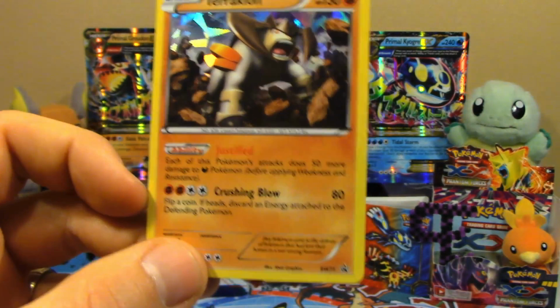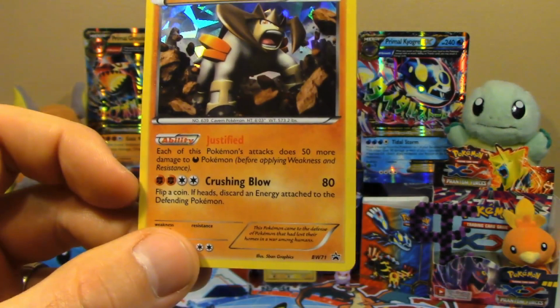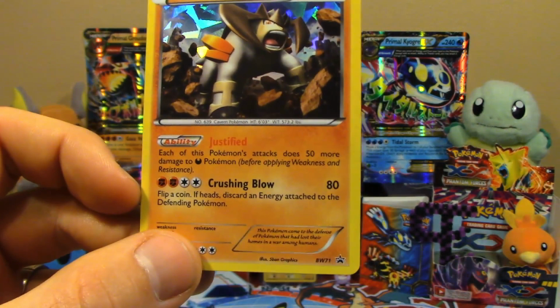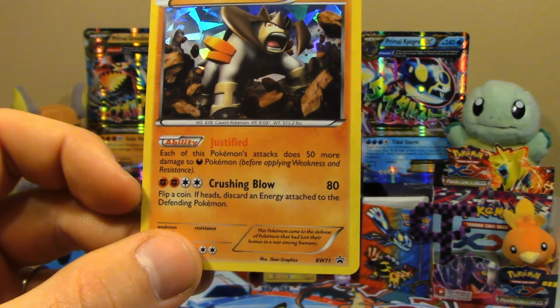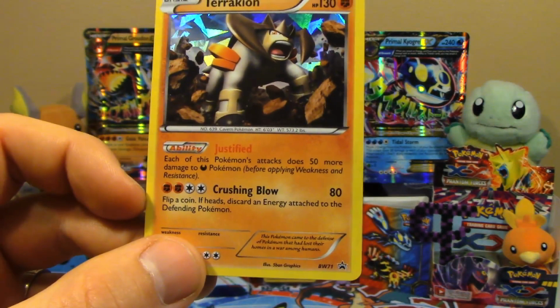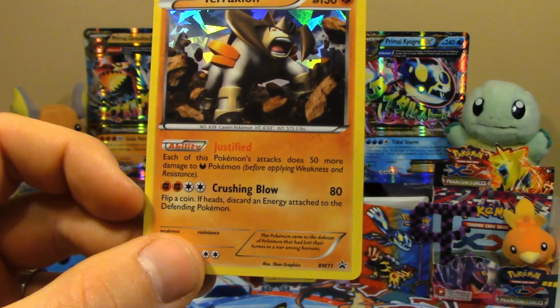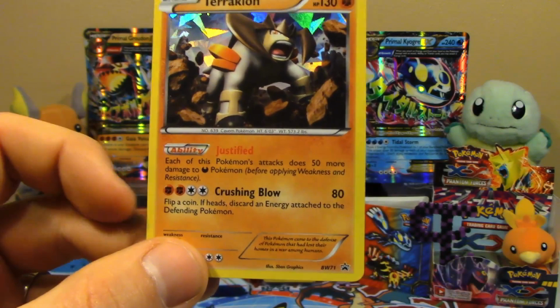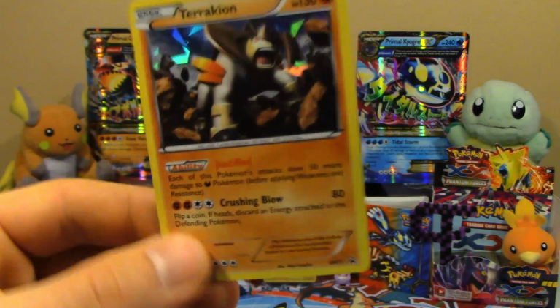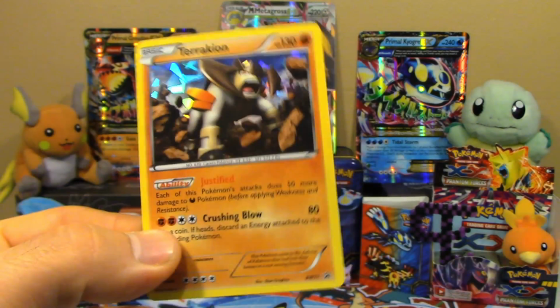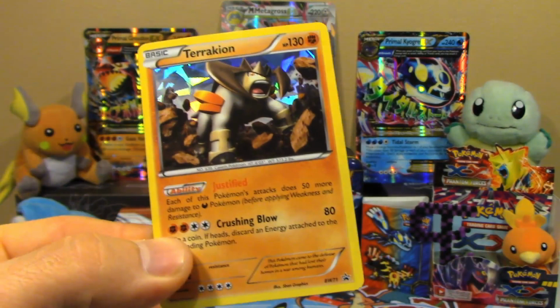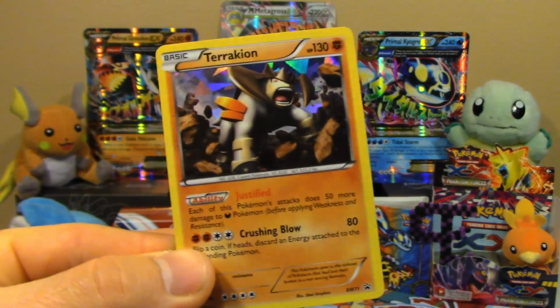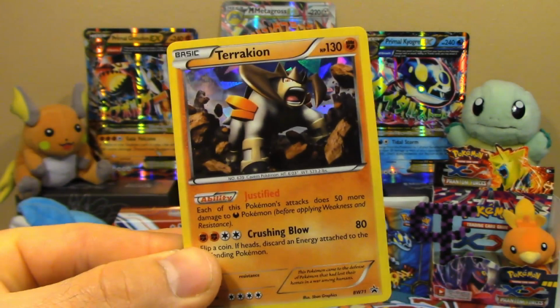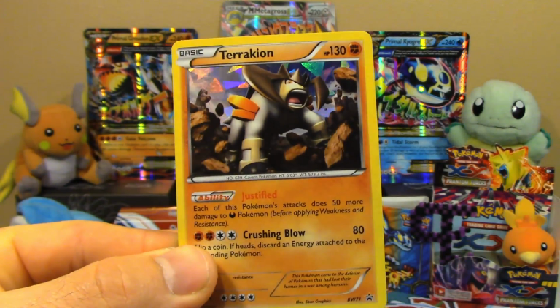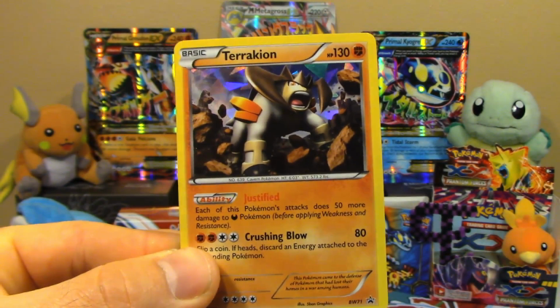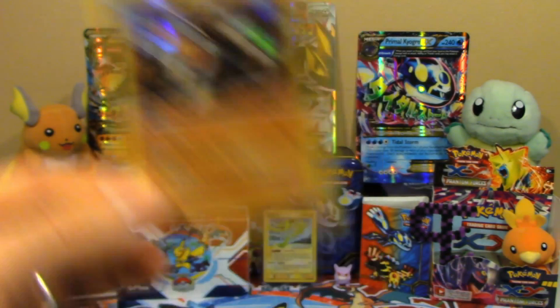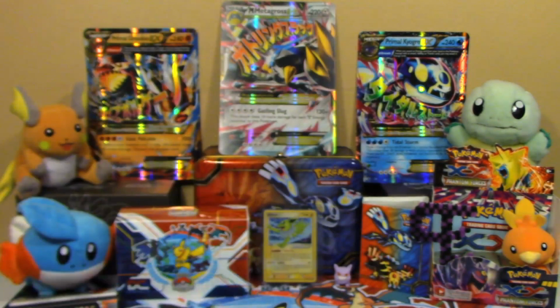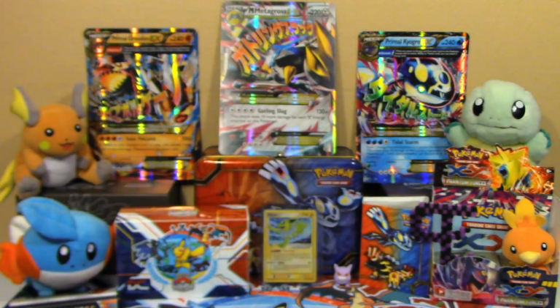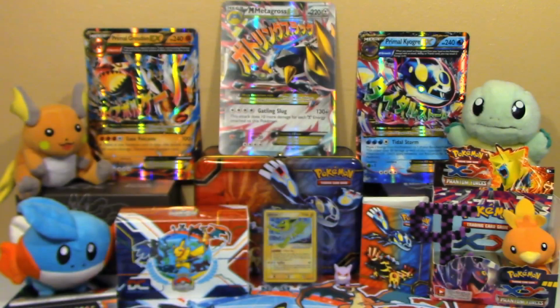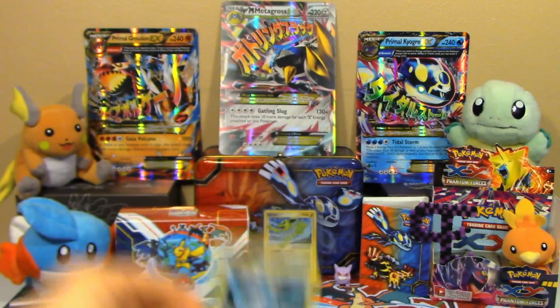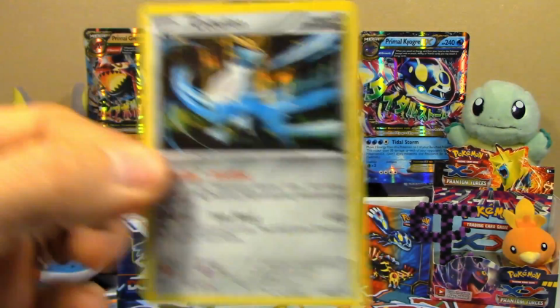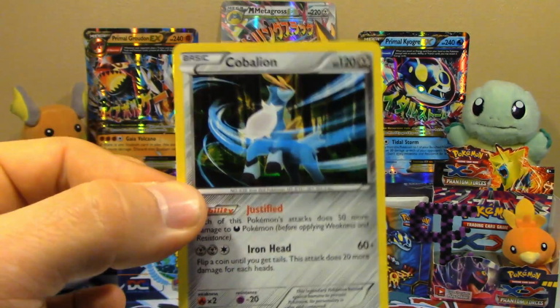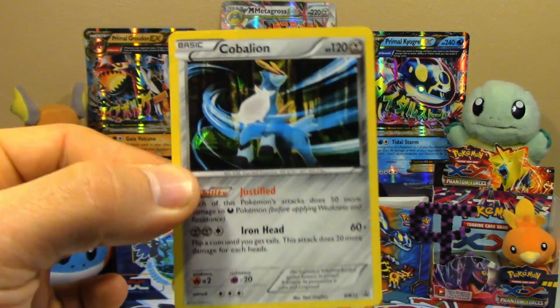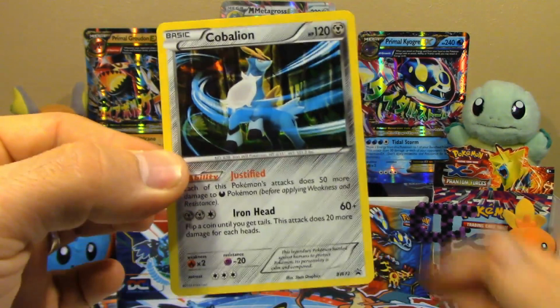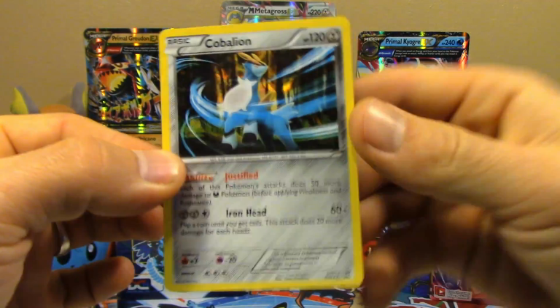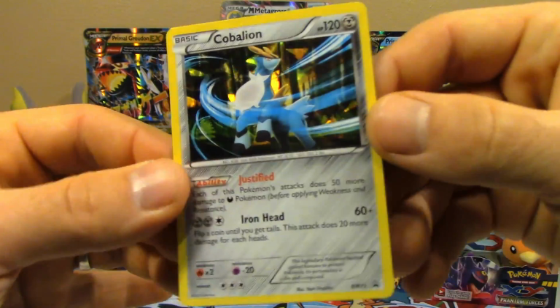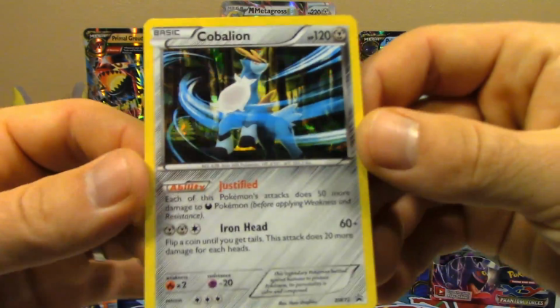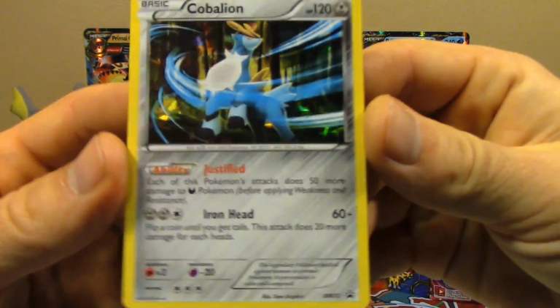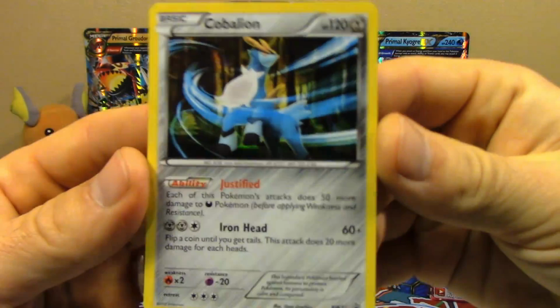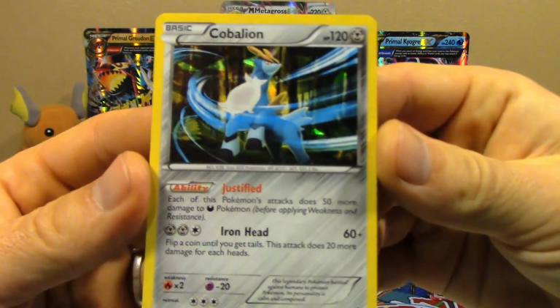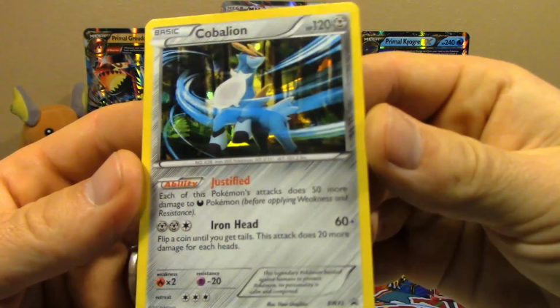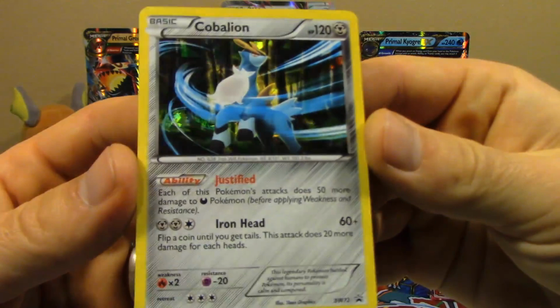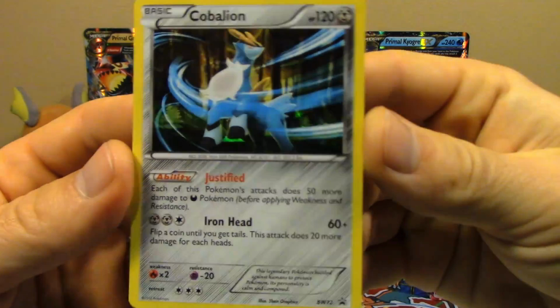Flip a coin. If heads, discard an energy attached to the defending Pokemon. It takes a little bit to power it up — three energy attachments: a double colorless, a fighting, and another fighting — but it's still pretty cool. Then we've got Cobalion here. That's big support. What else gained support with a new set? Exactly.